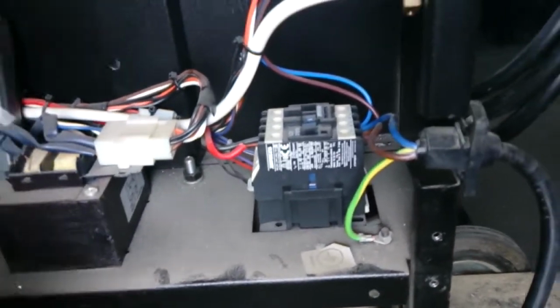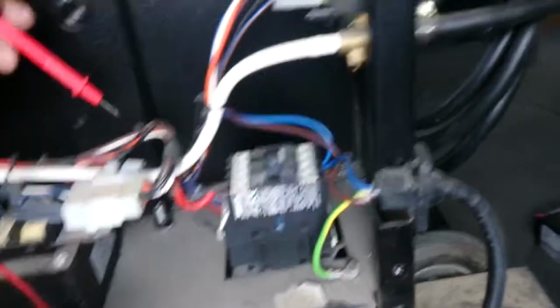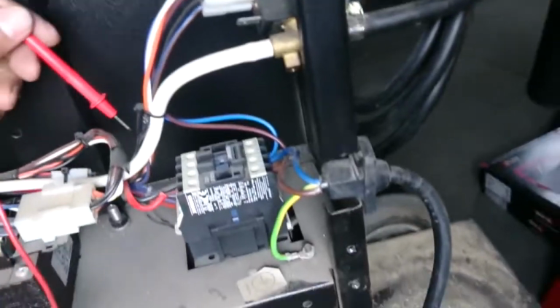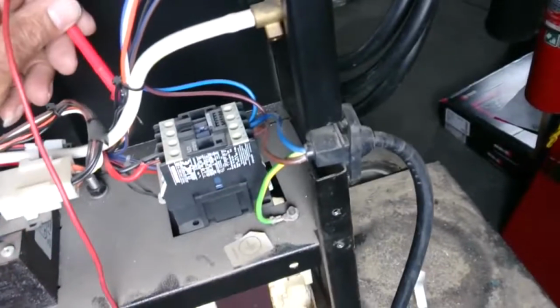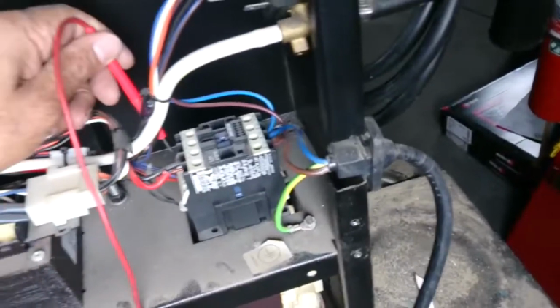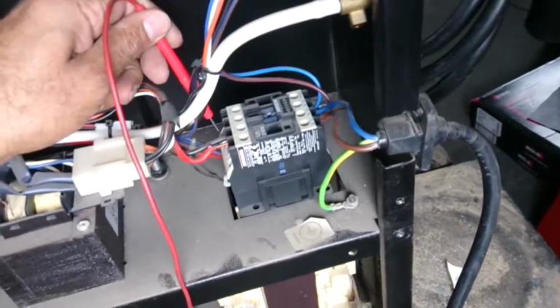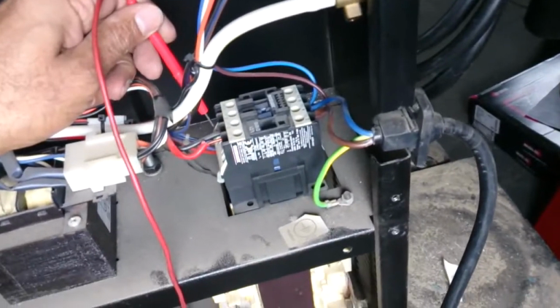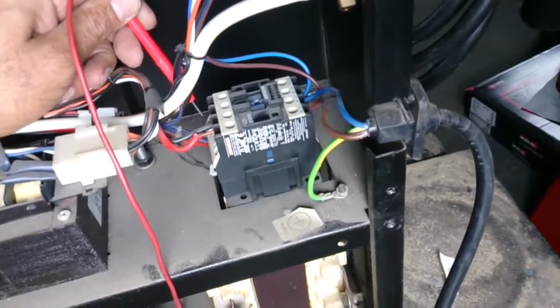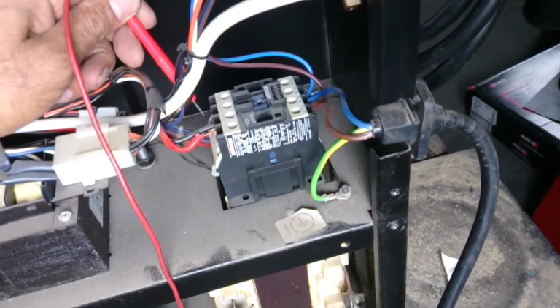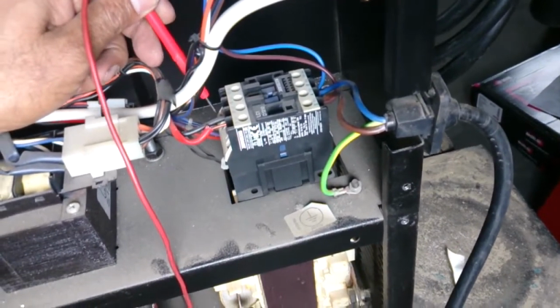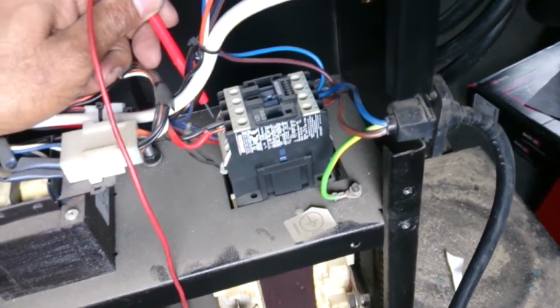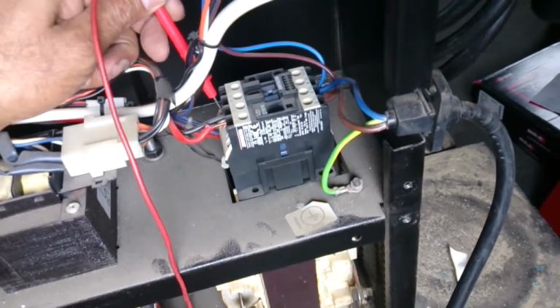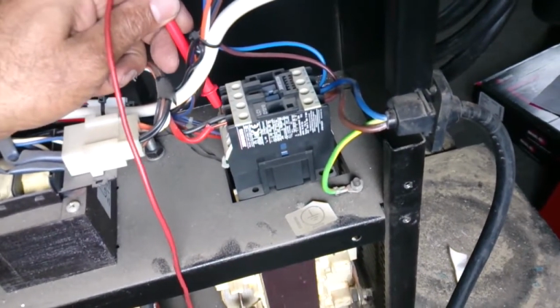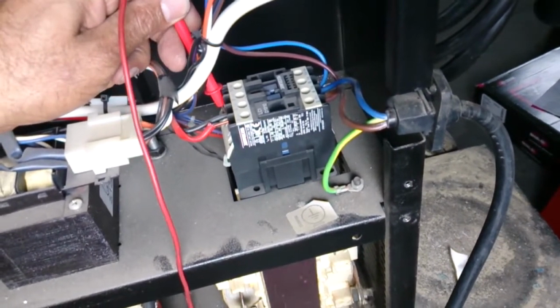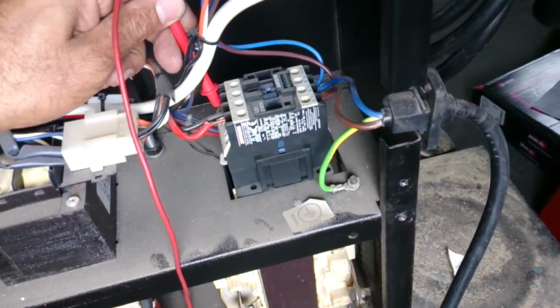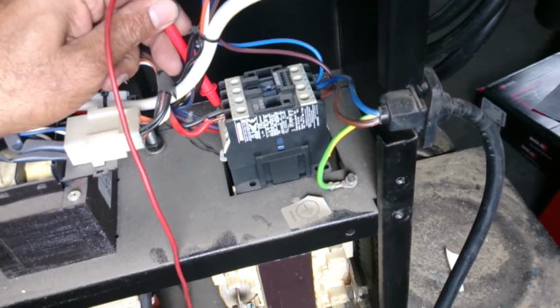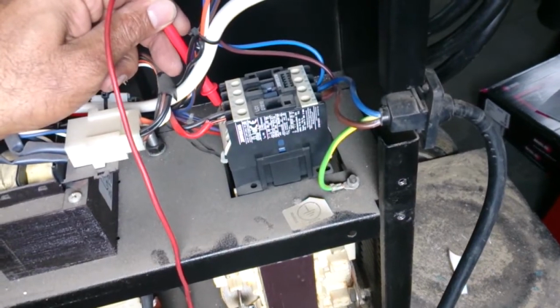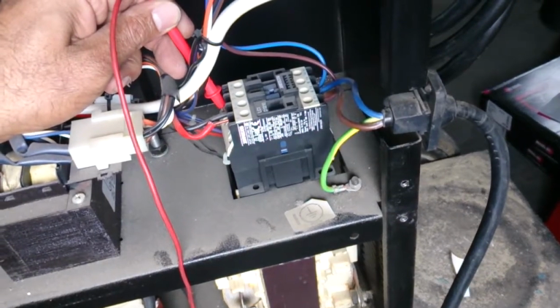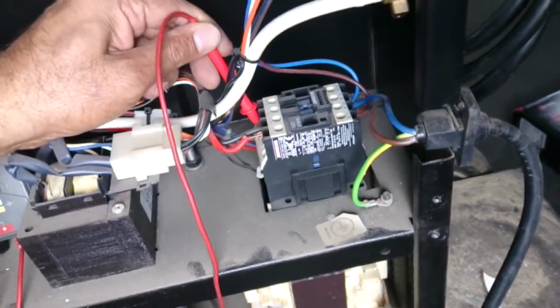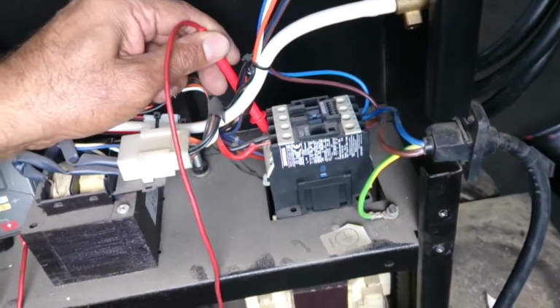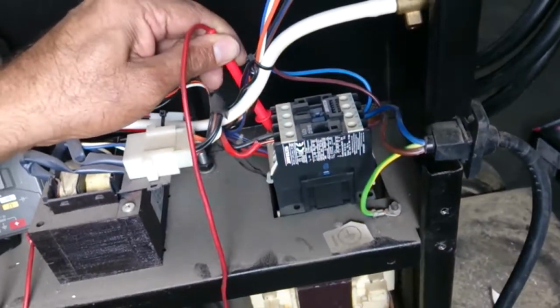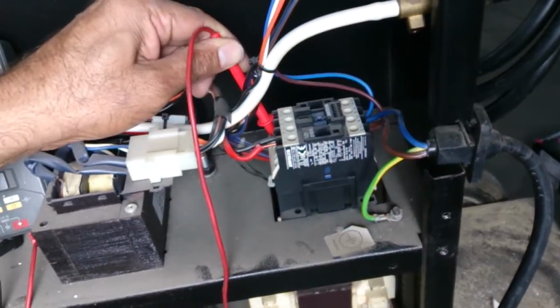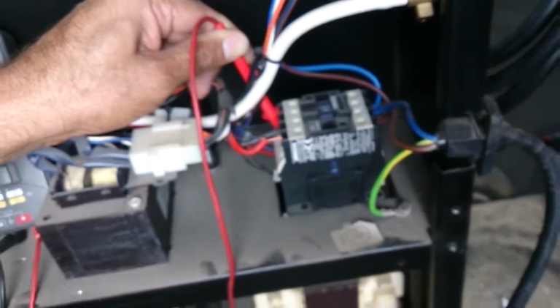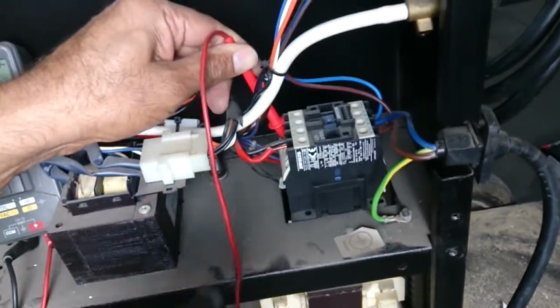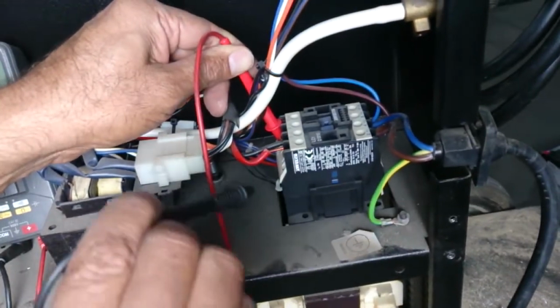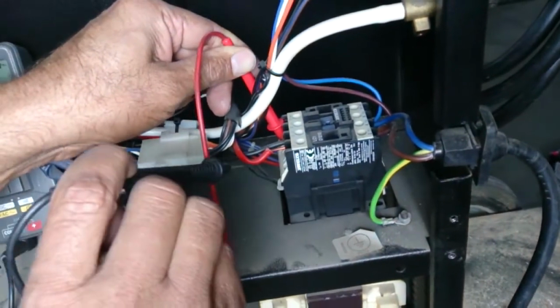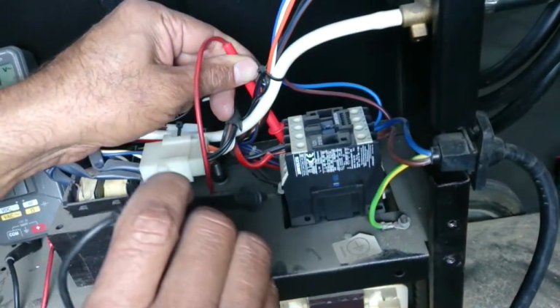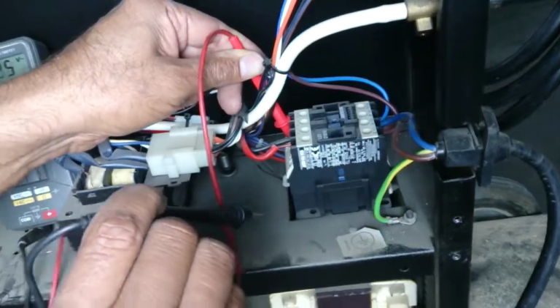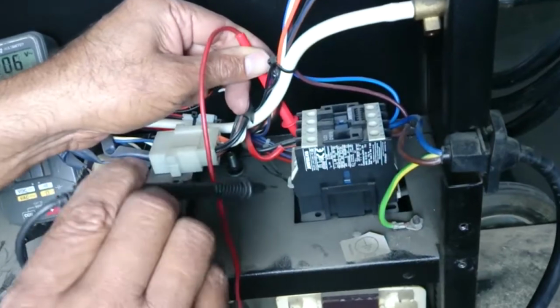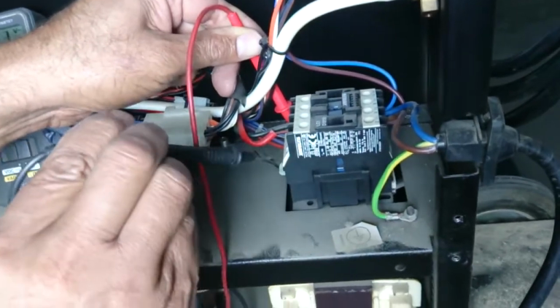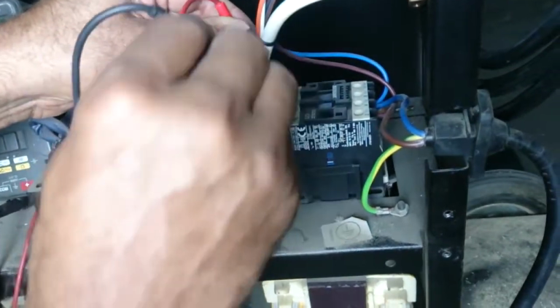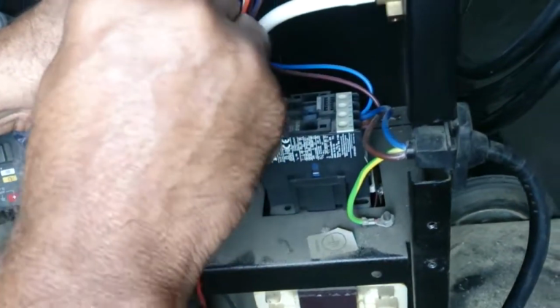So I'm going to check the coil, the terminal A1. As you can see, you've got to put it very carefully. If you short it out with 240 to 24 volts, you'll be in trouble.